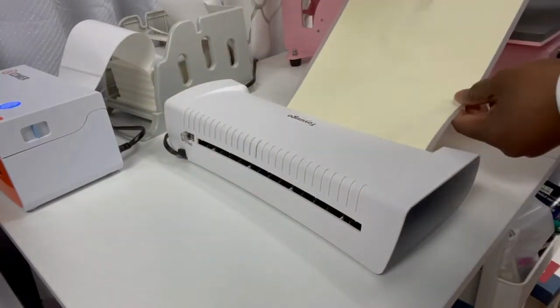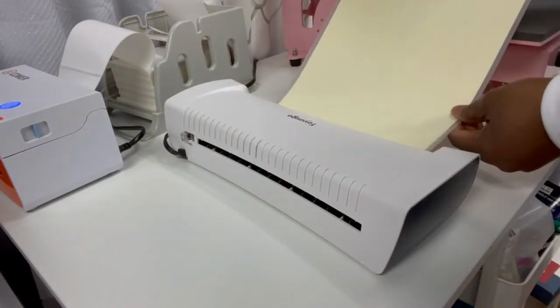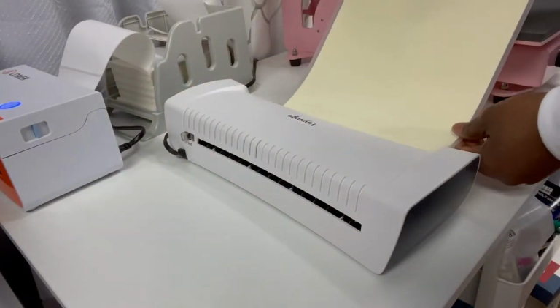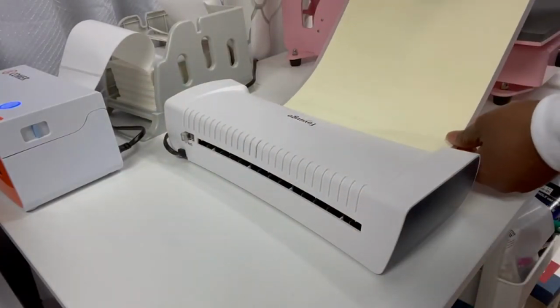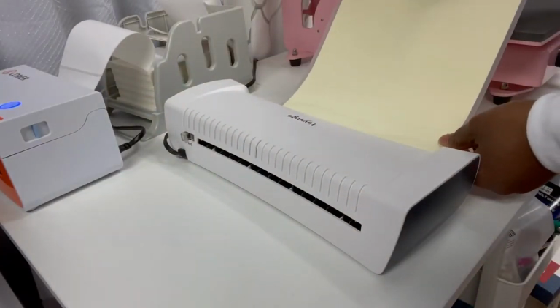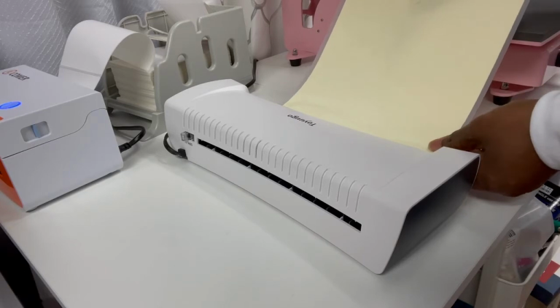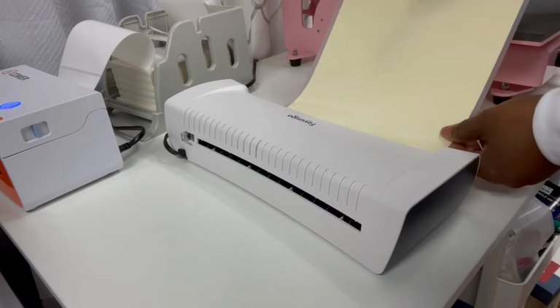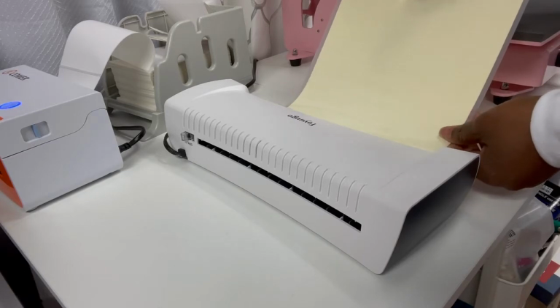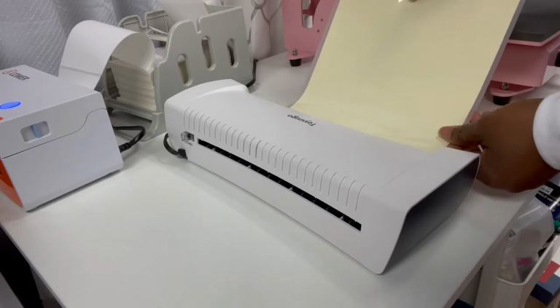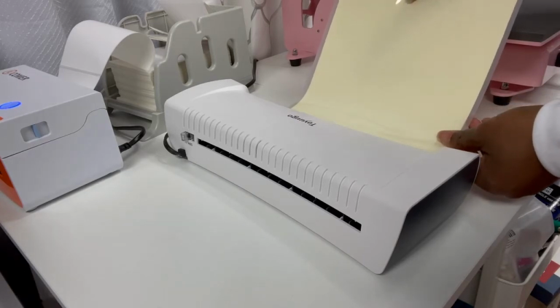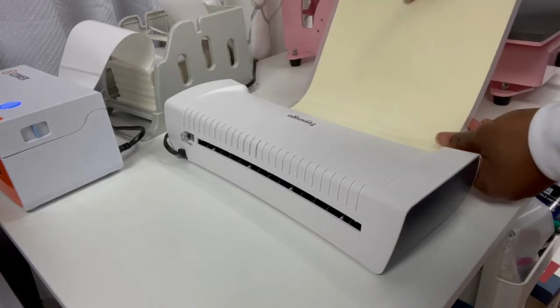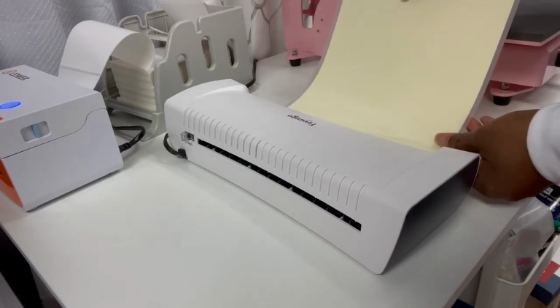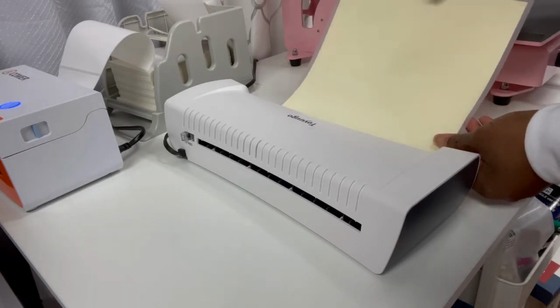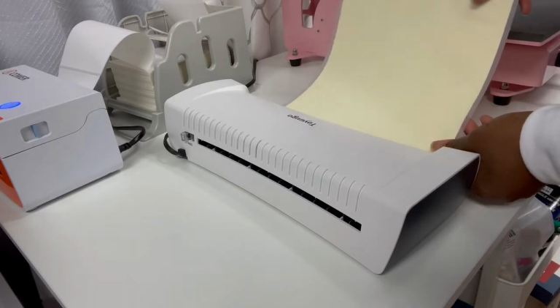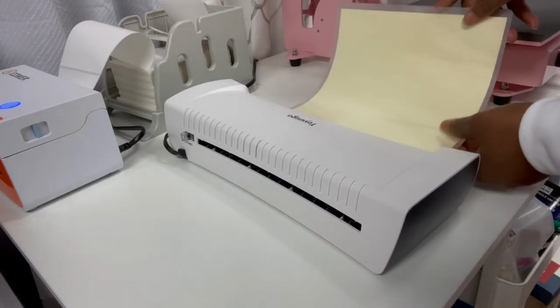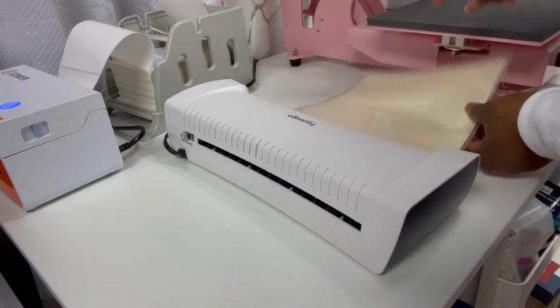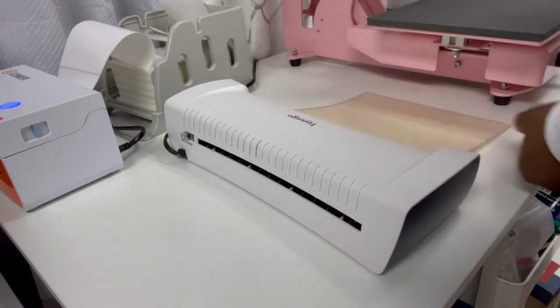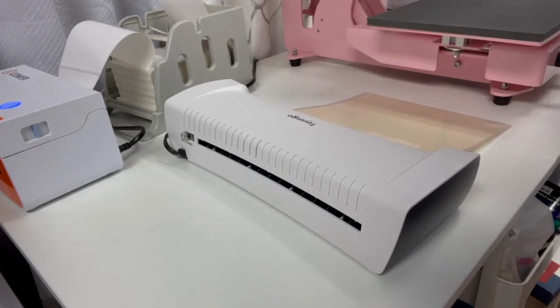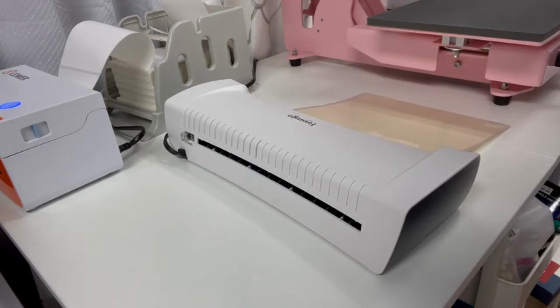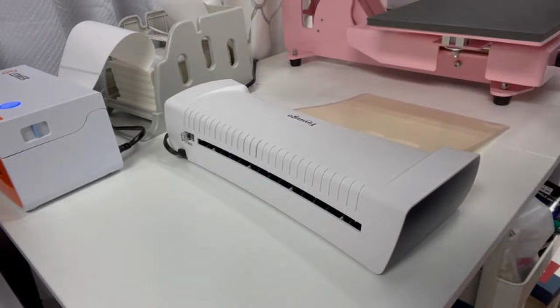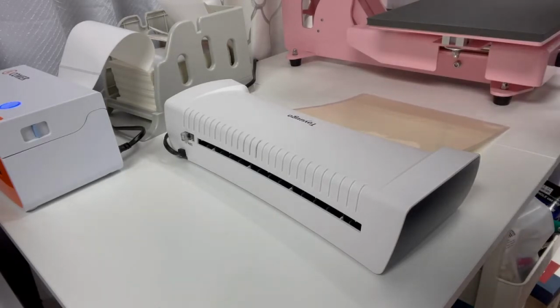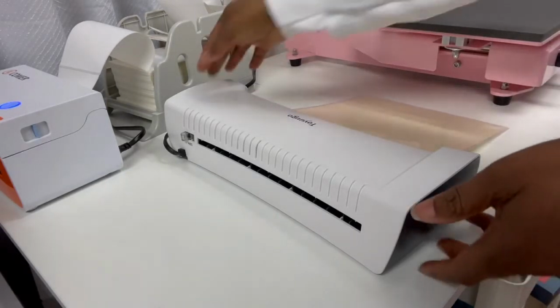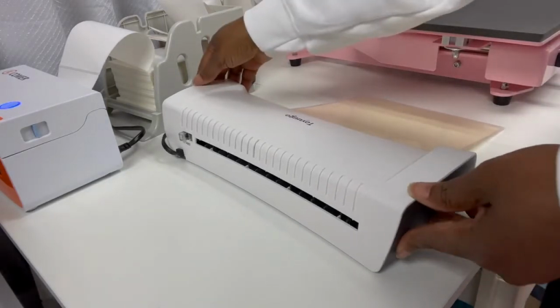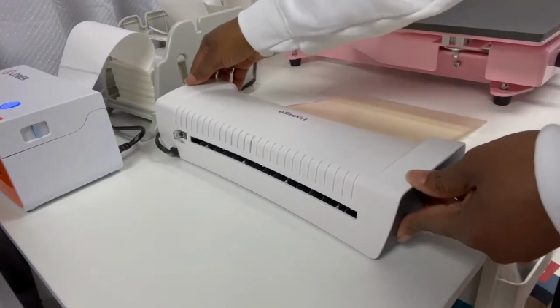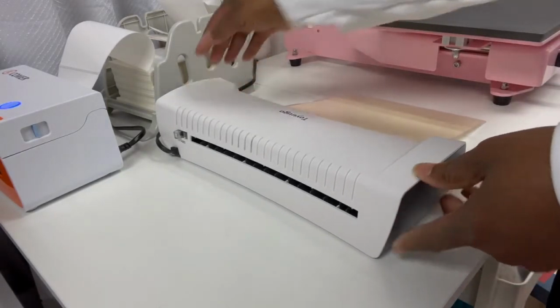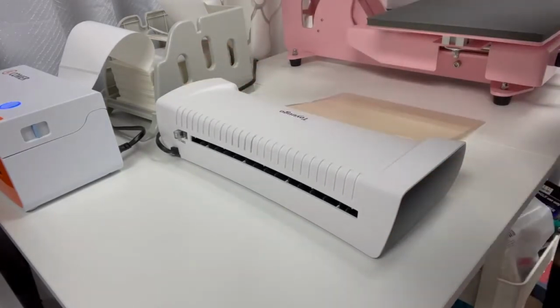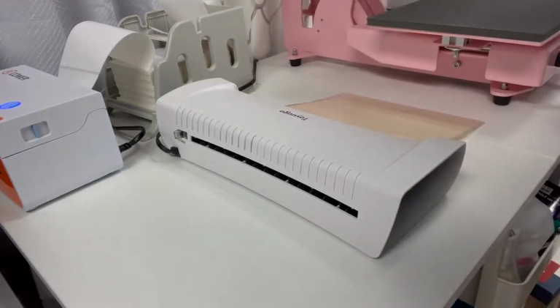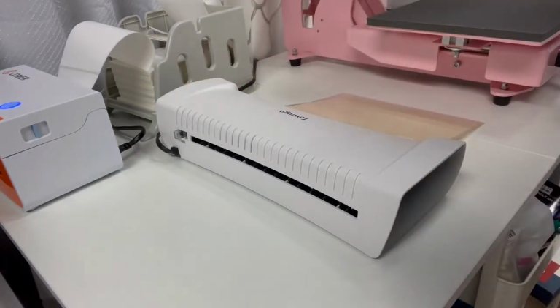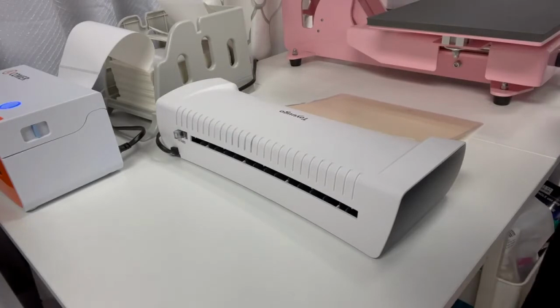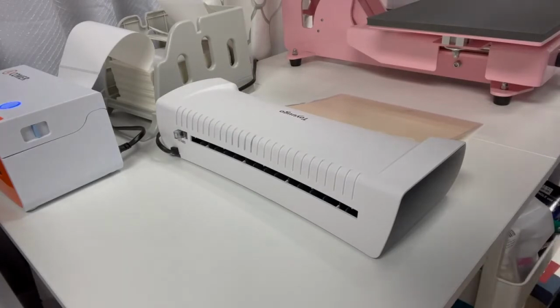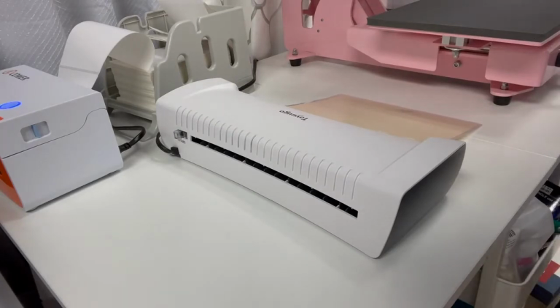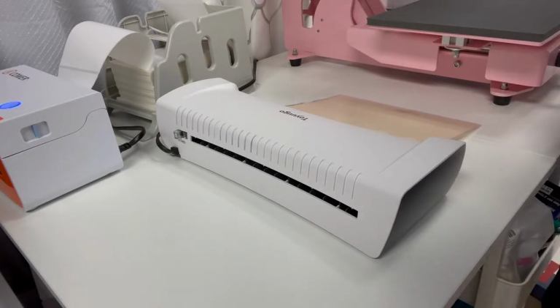I got this machine from Amazon for about $20. You can also get them at Walmart or Target. You don't want to pay more than $20 for a laminating machine.